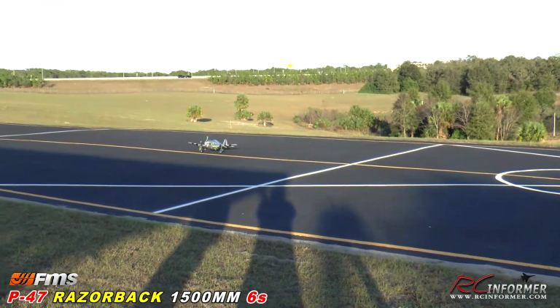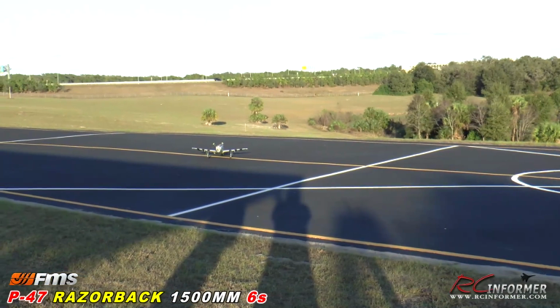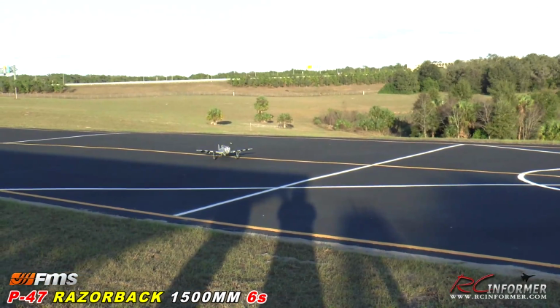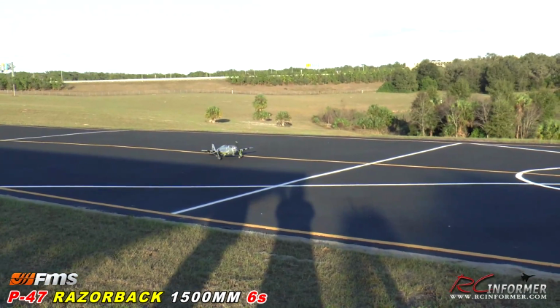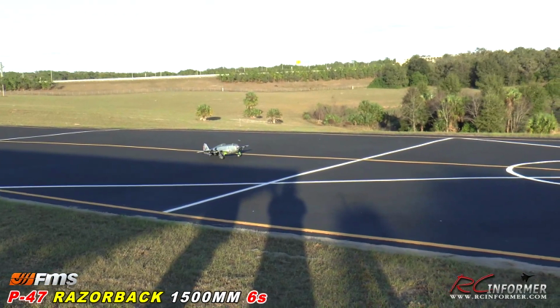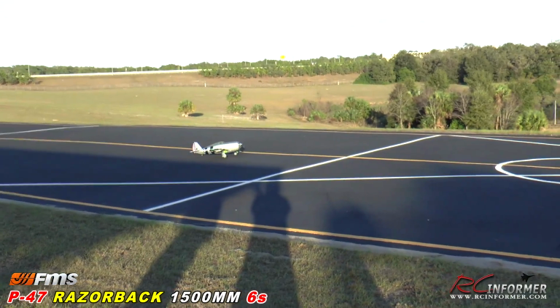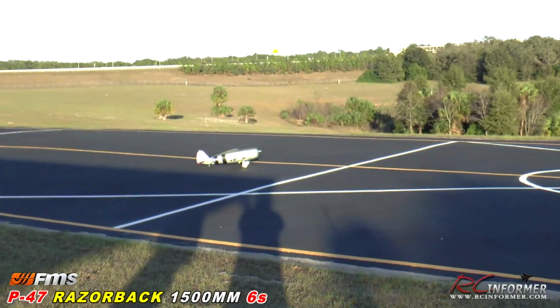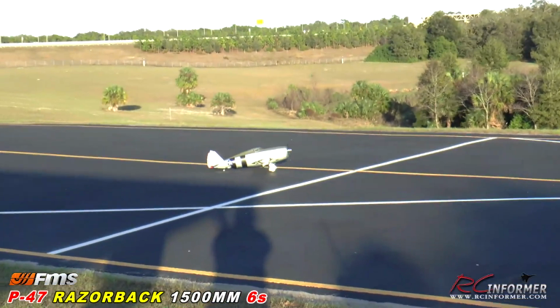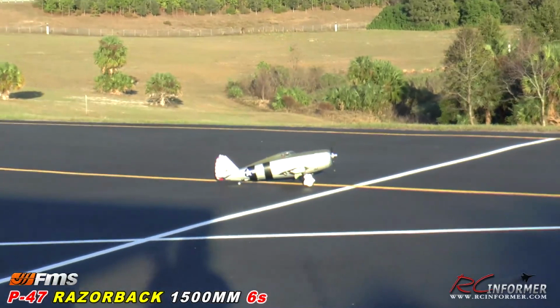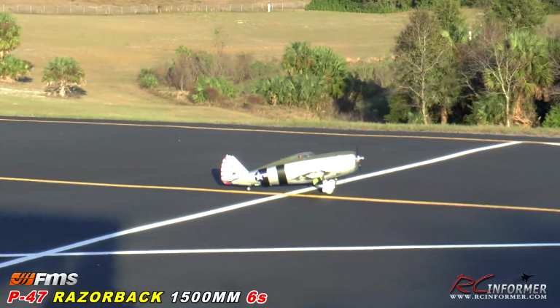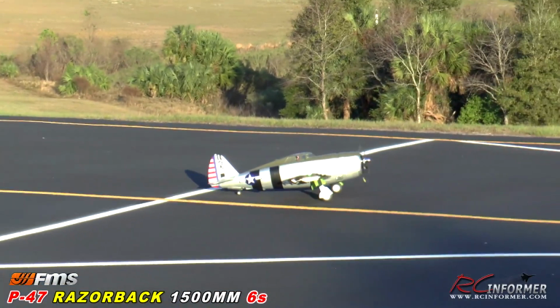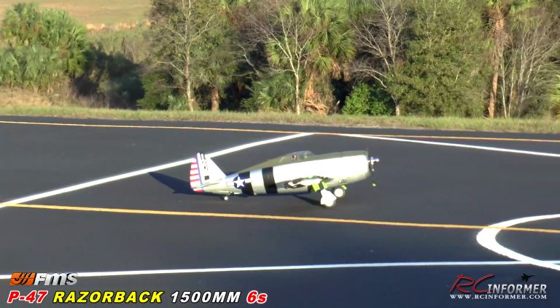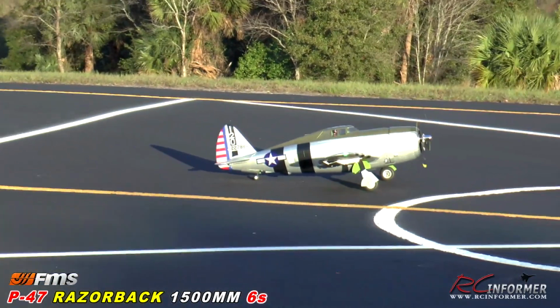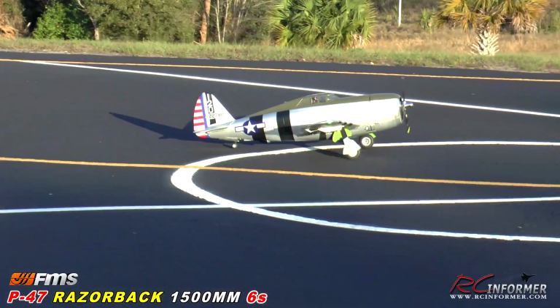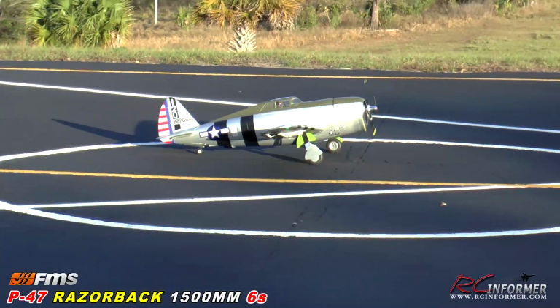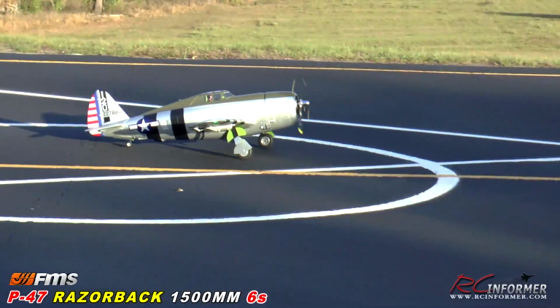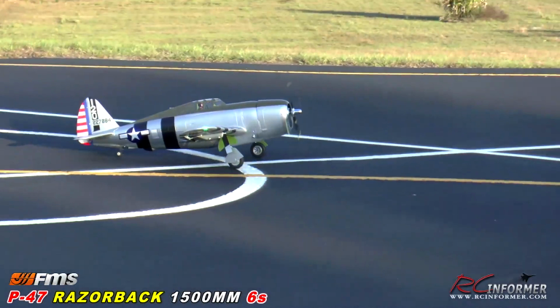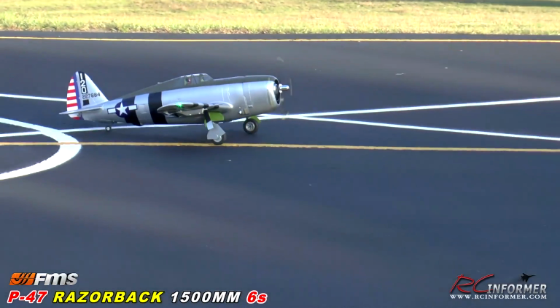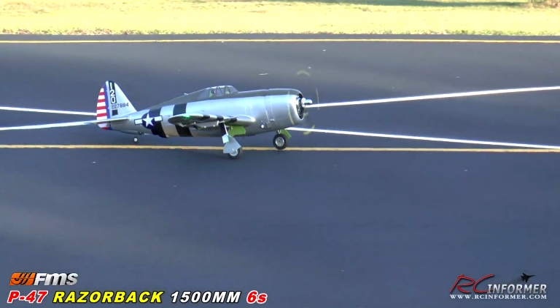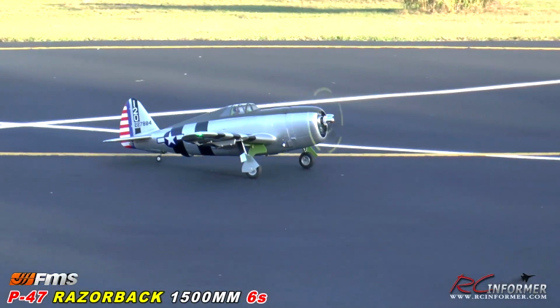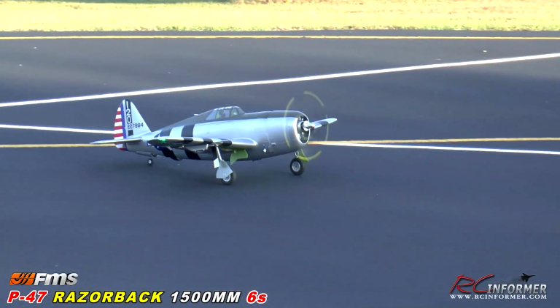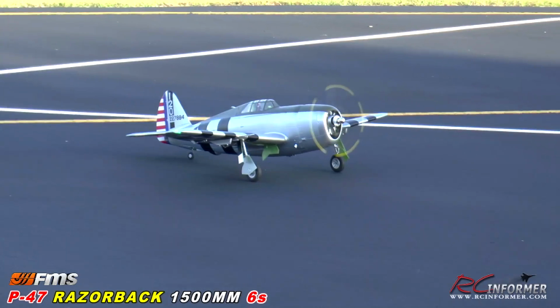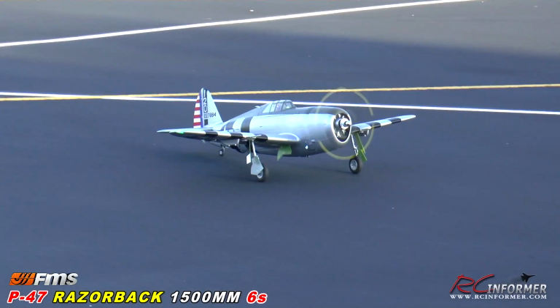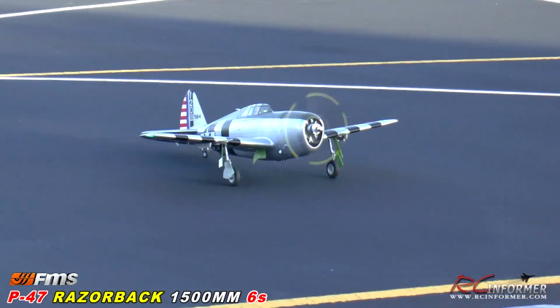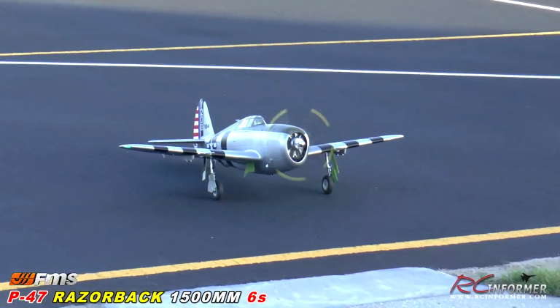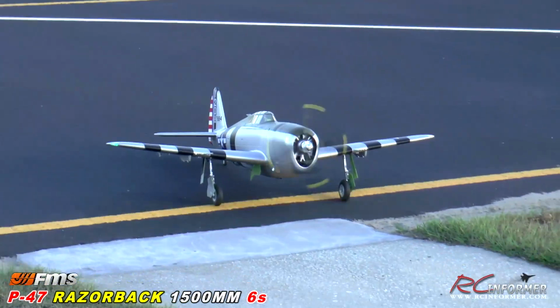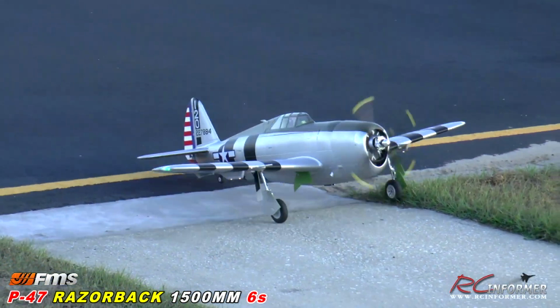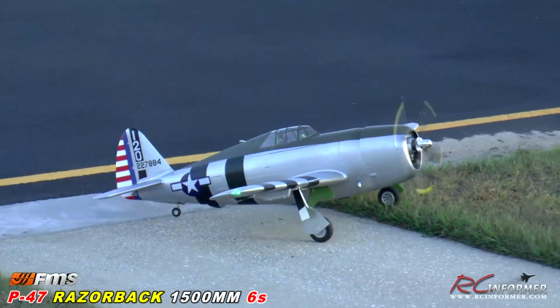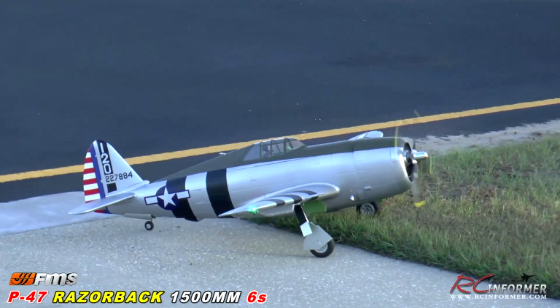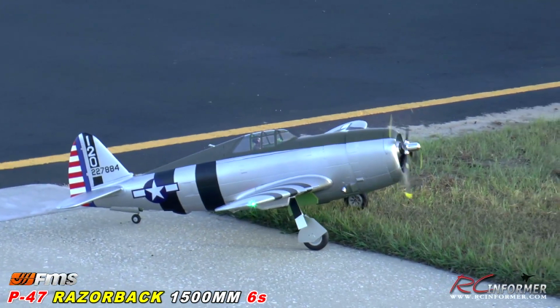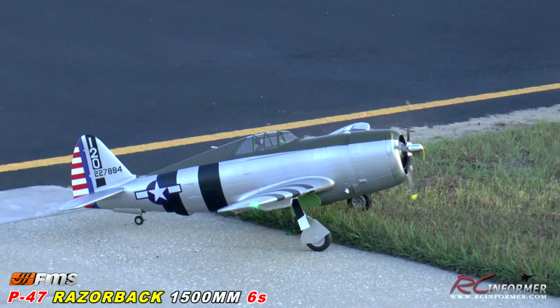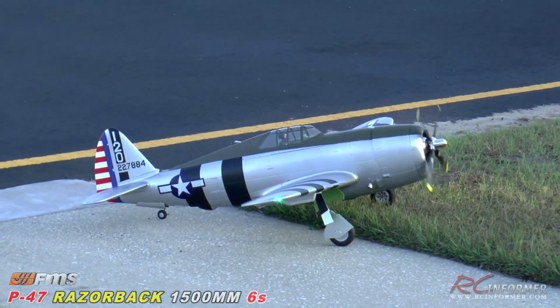And I was kind of modulating the throttle — going fast, going slow with it. But anyway, guys, thanks for checking out RC Informer. Check it out — the FMS 1500mm P47 Razorback. Thanks for watching, guys, and as always, we'll see you next time.